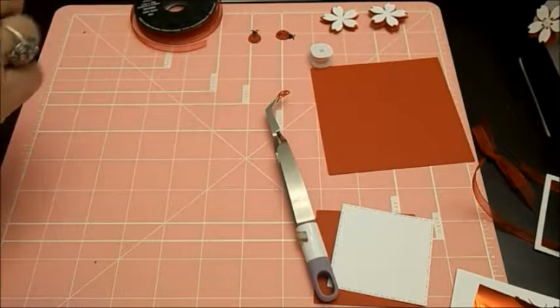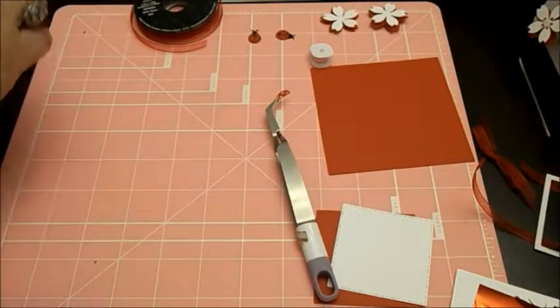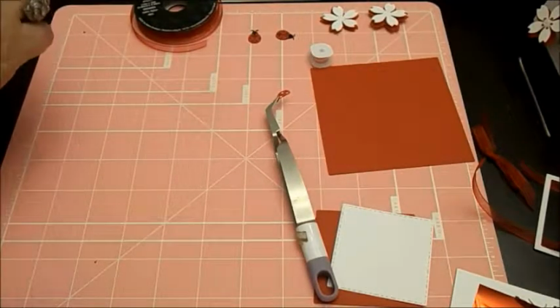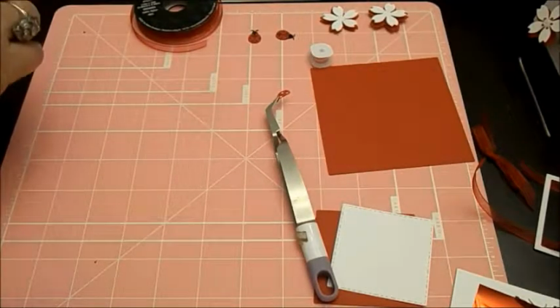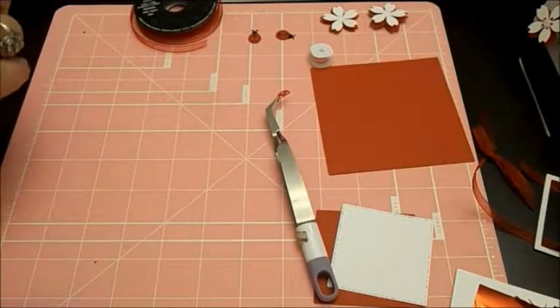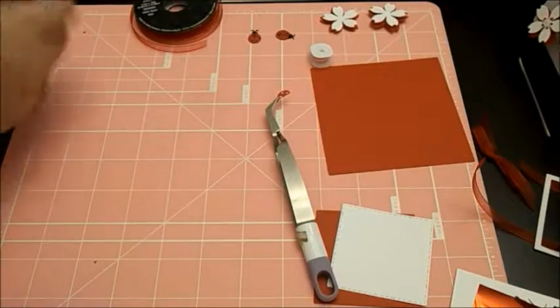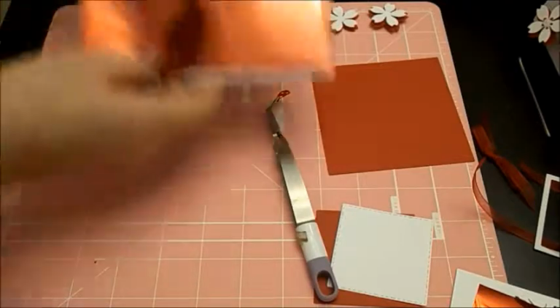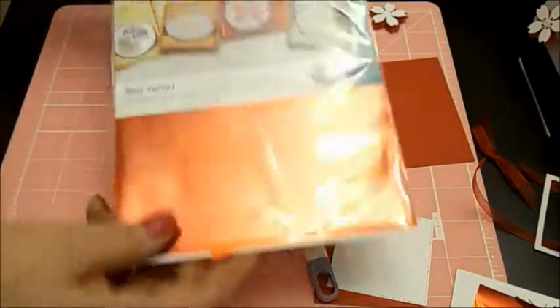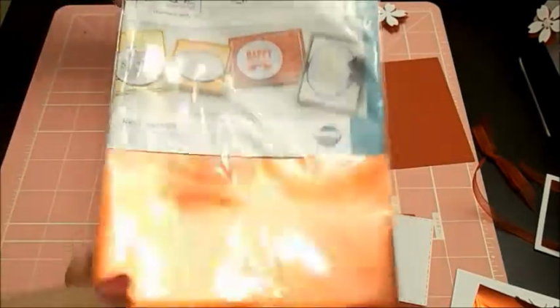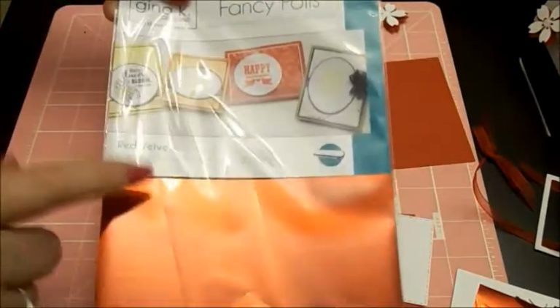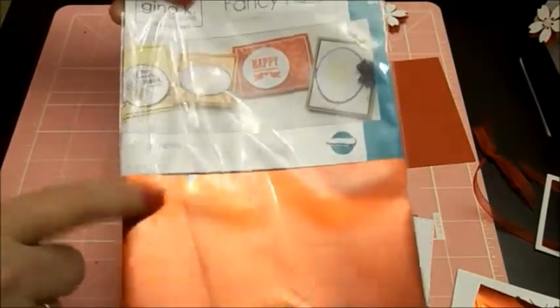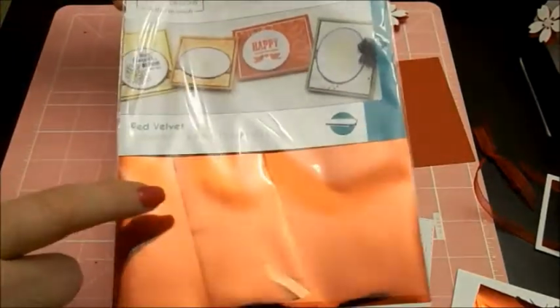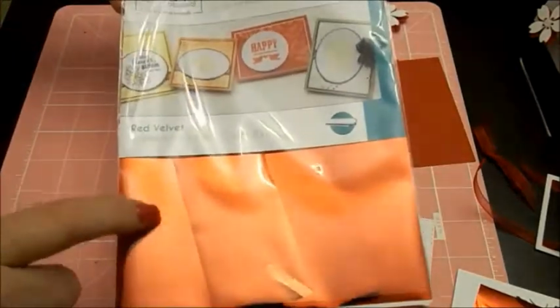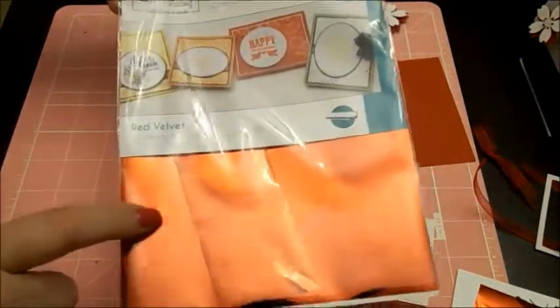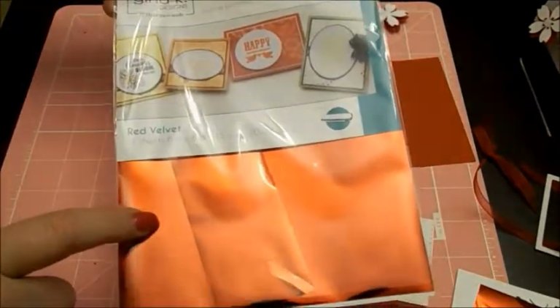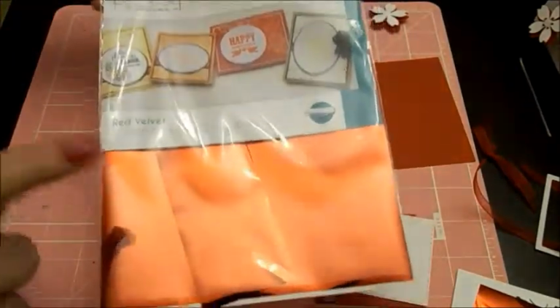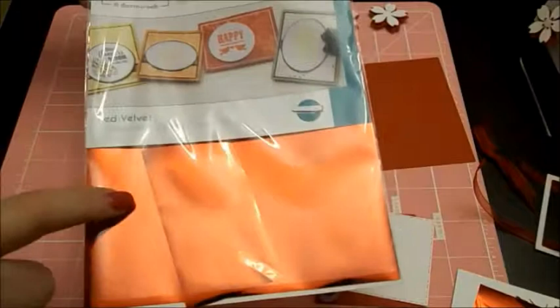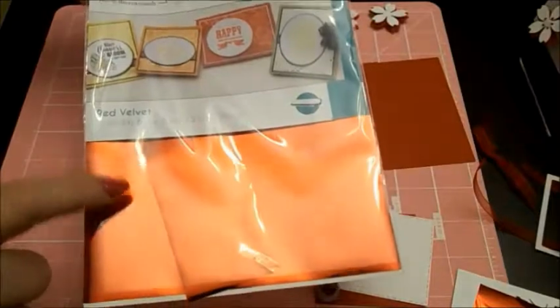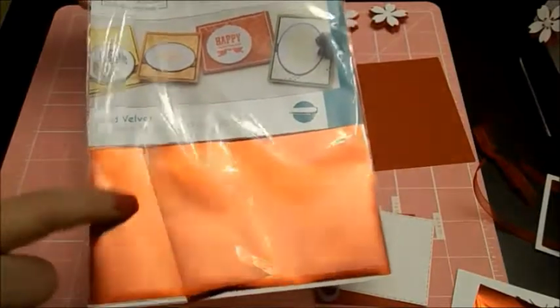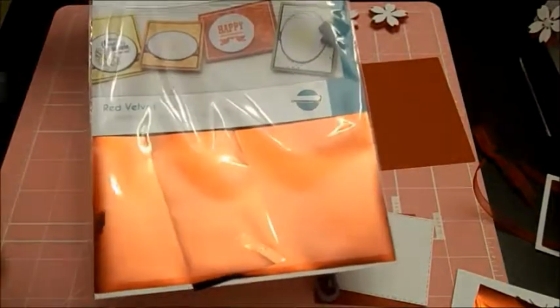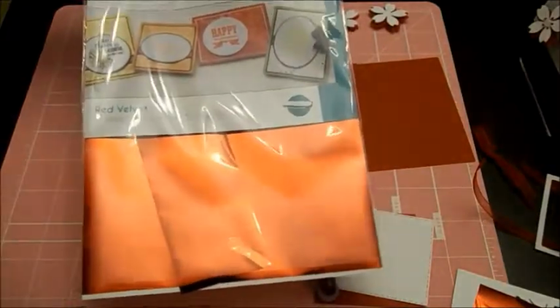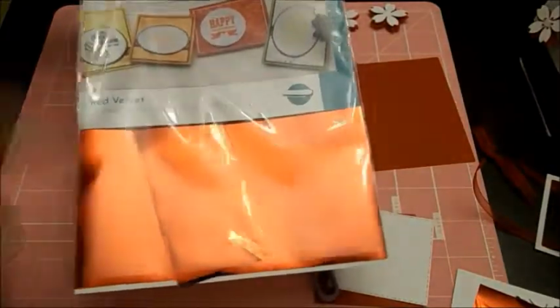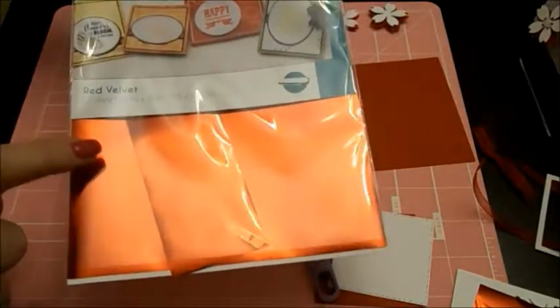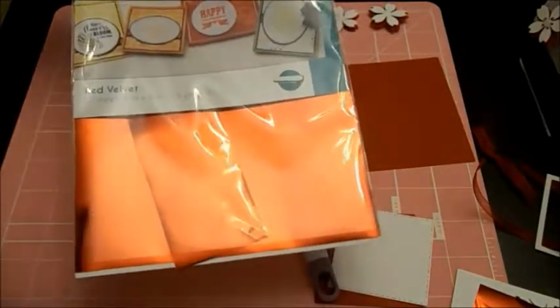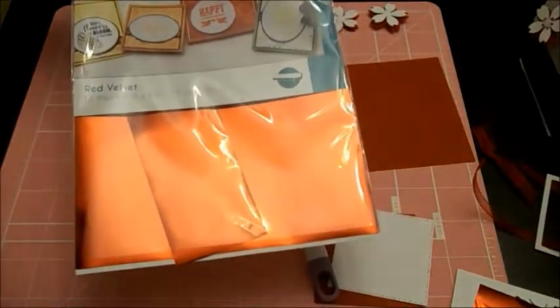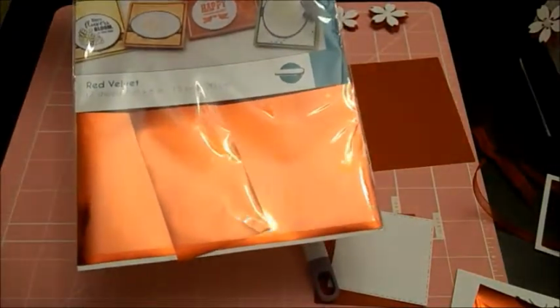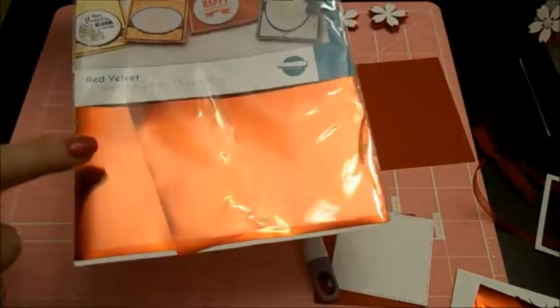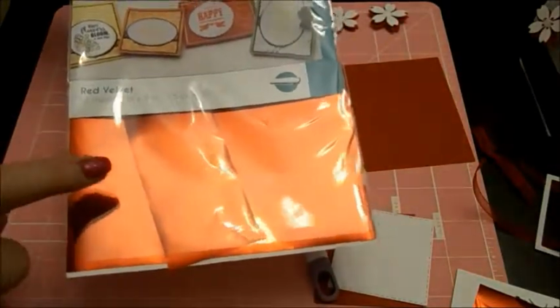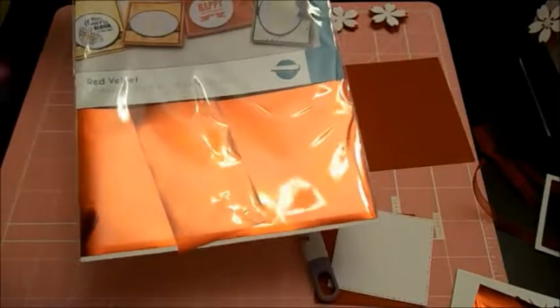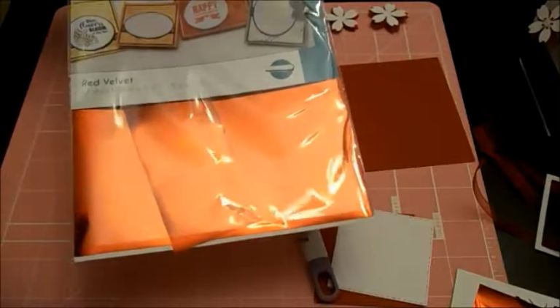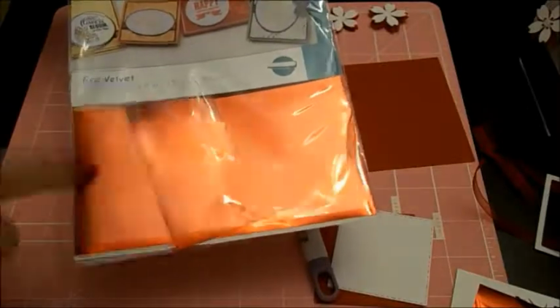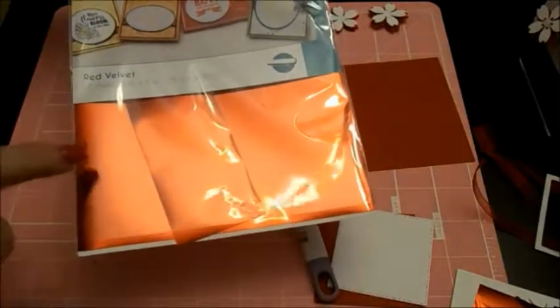But you can use those stencils and stencil that ink in there and get almost the same look - it just won't be as shiny. The Gina K foils - today I'm using the red, it comes in several colors.